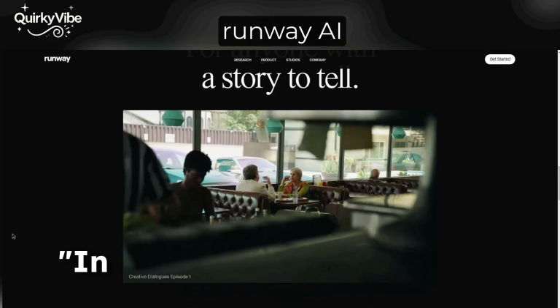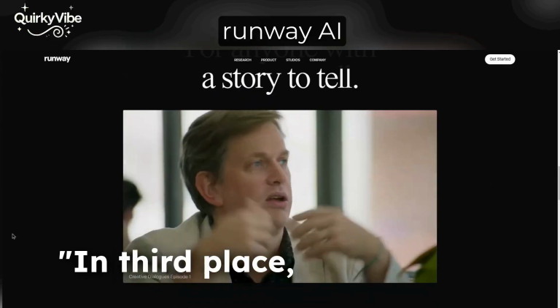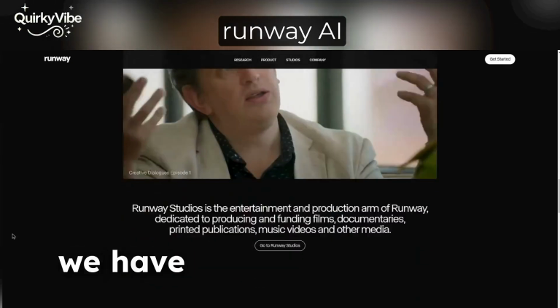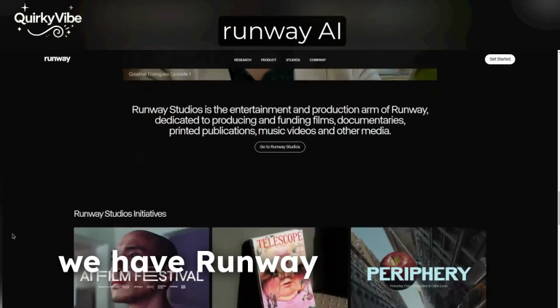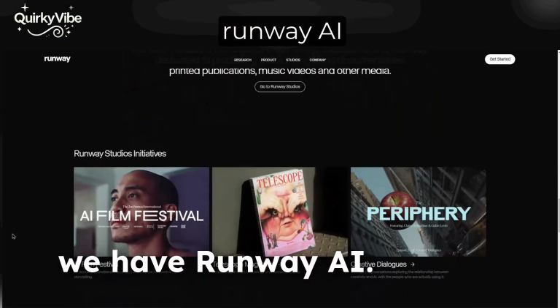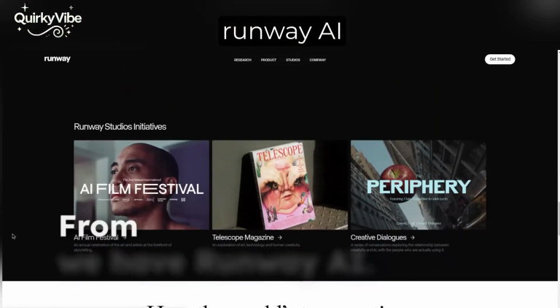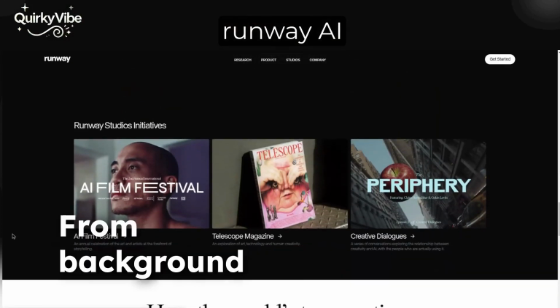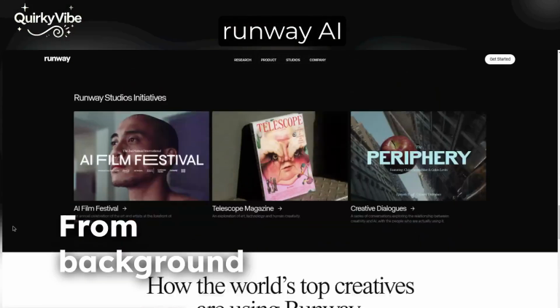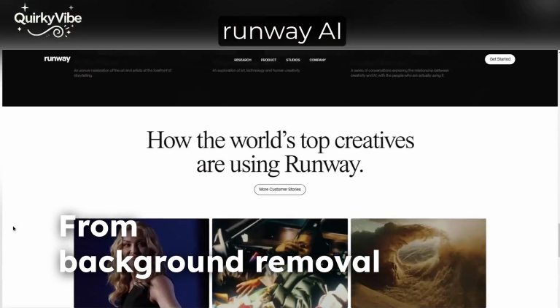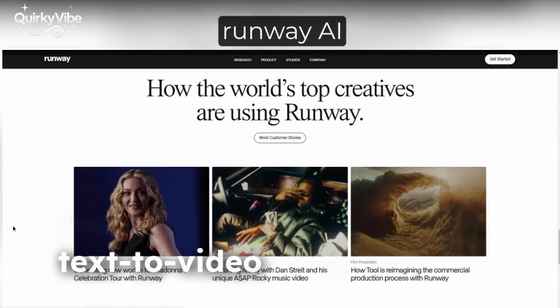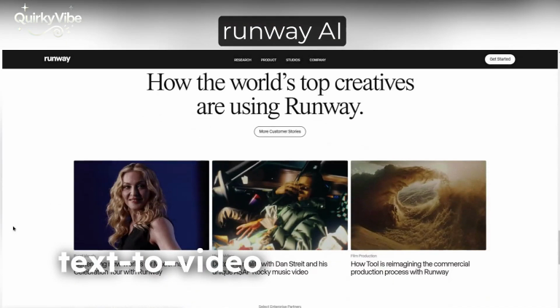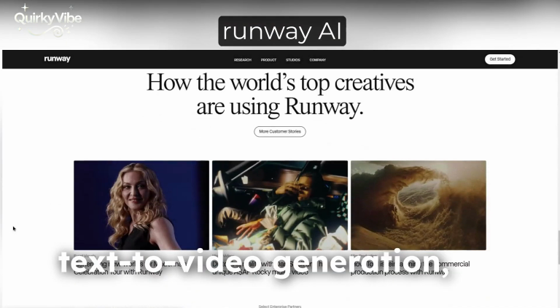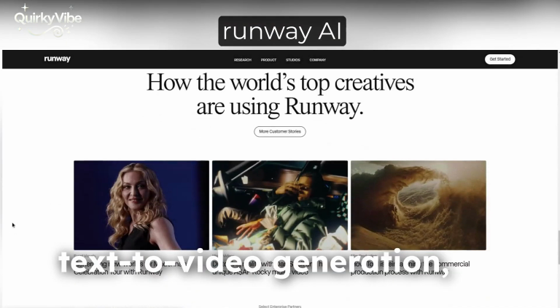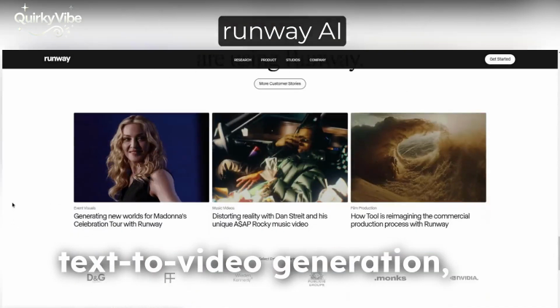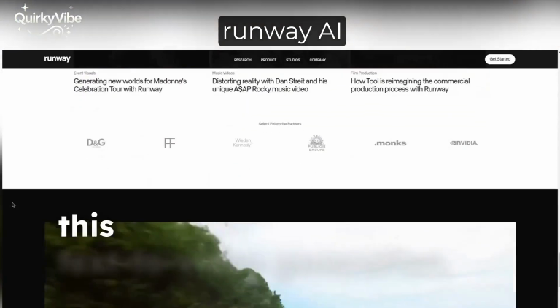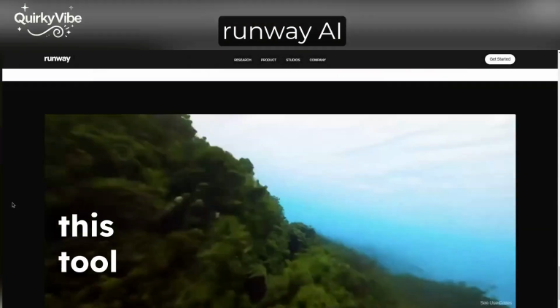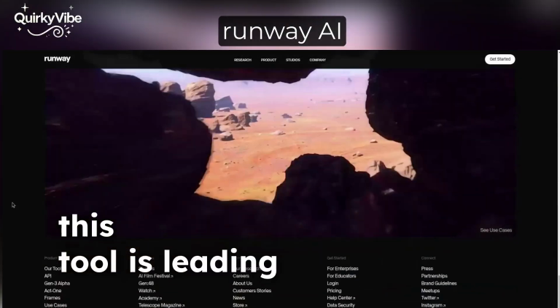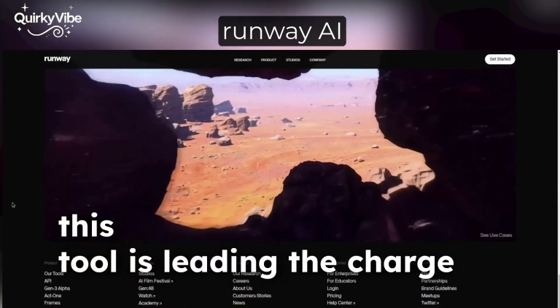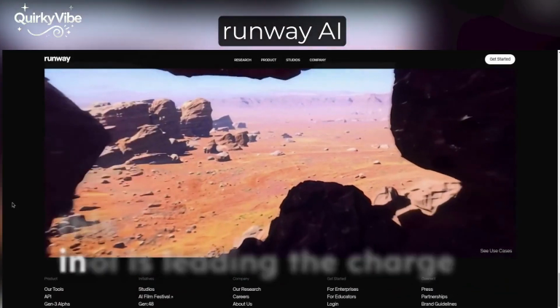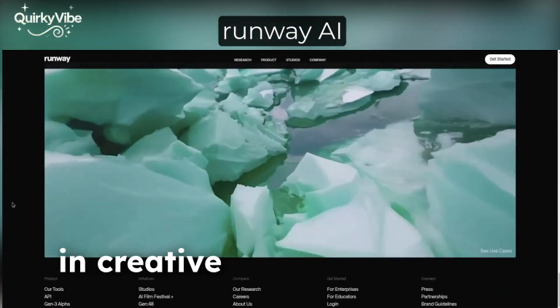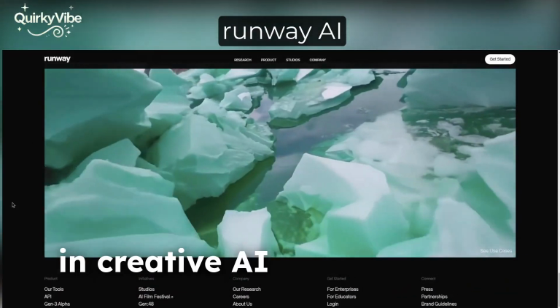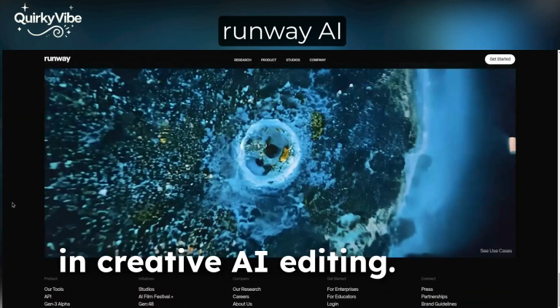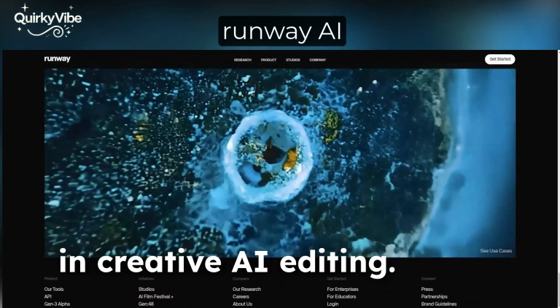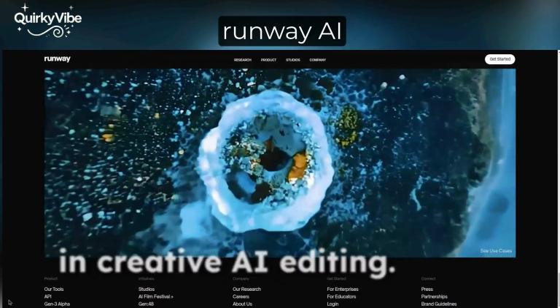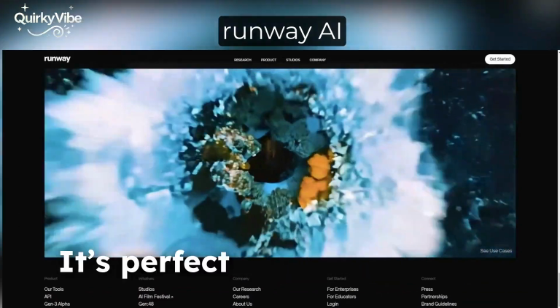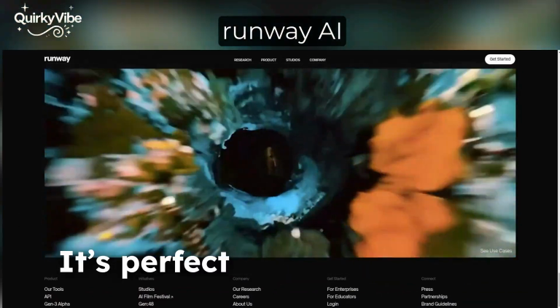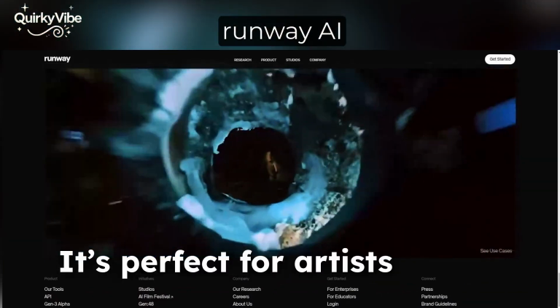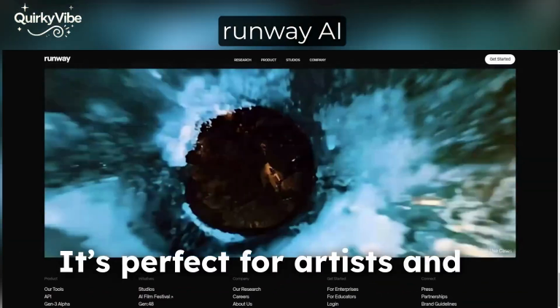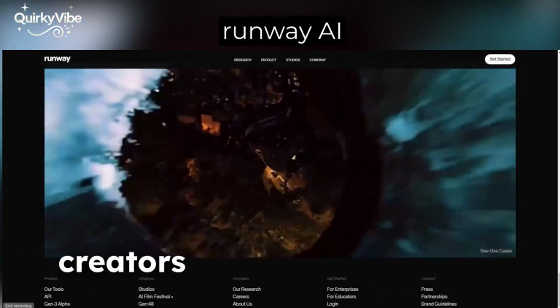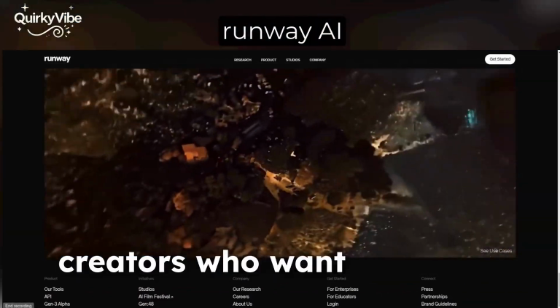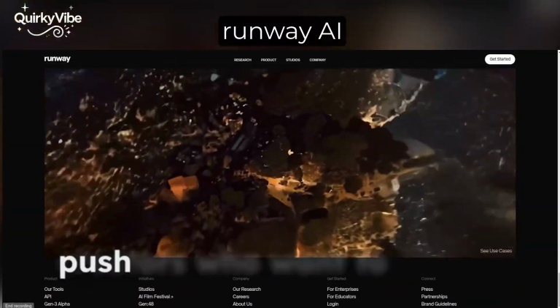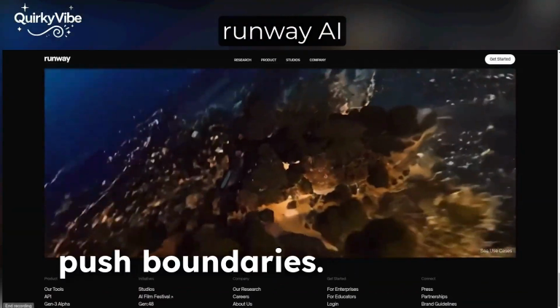In third place, we have Runway AI. From background removal to text-to-video generation, this tool is leading the charge in creative AI editing. It's perfect for artists and creators who want to push boundaries.